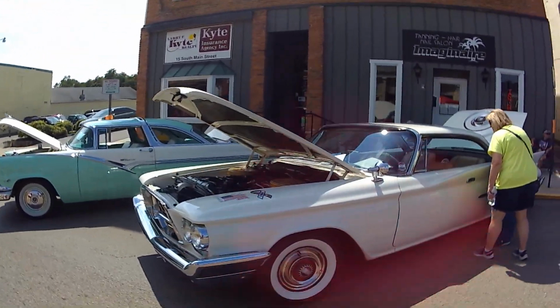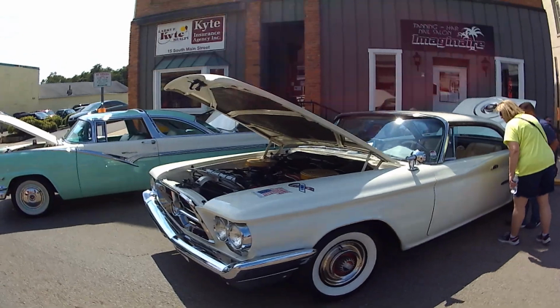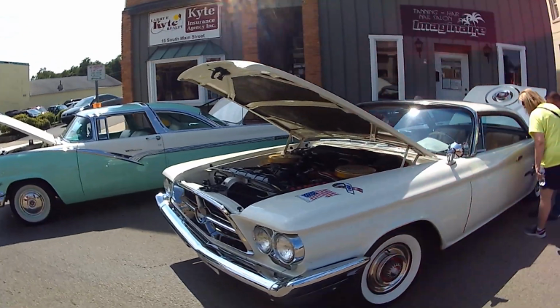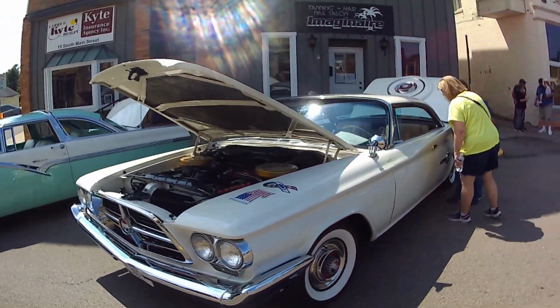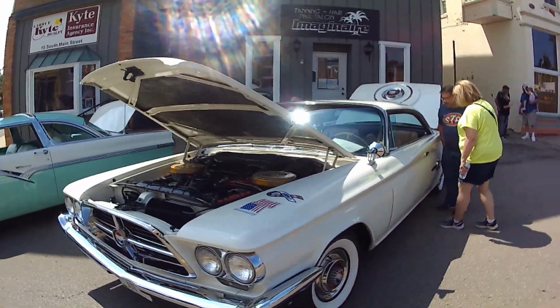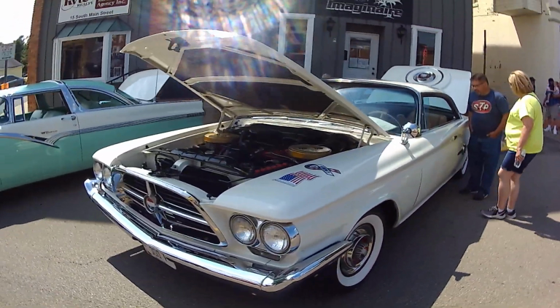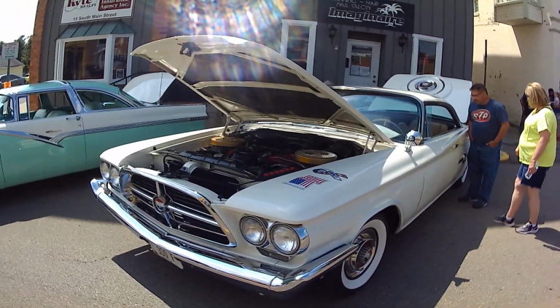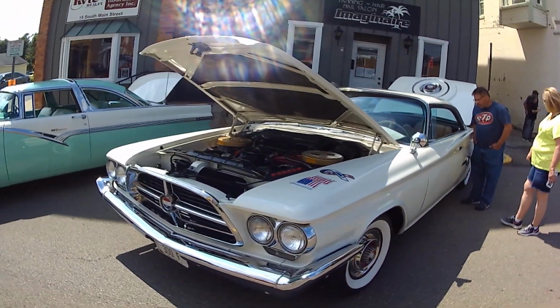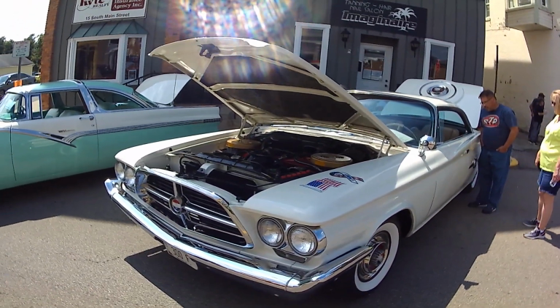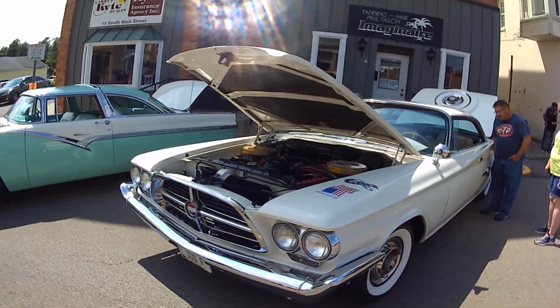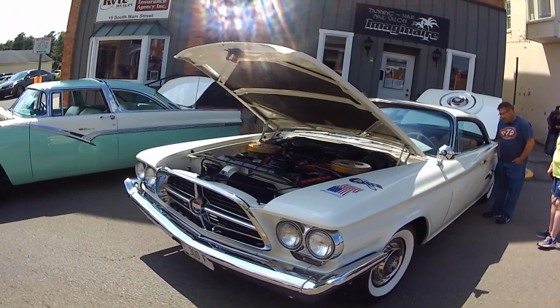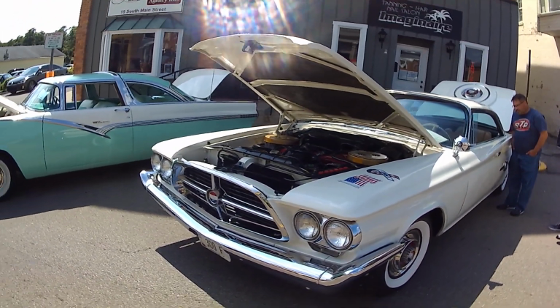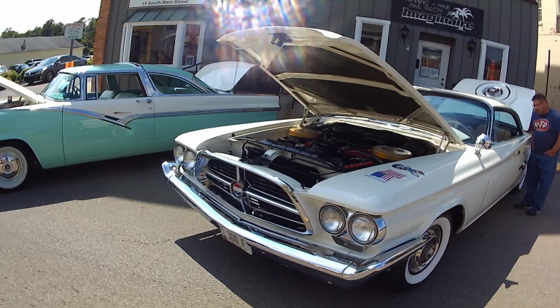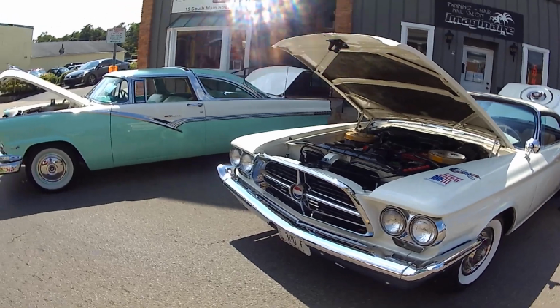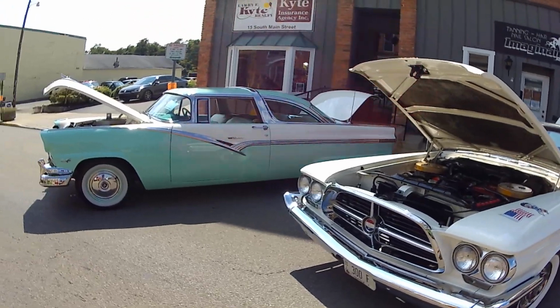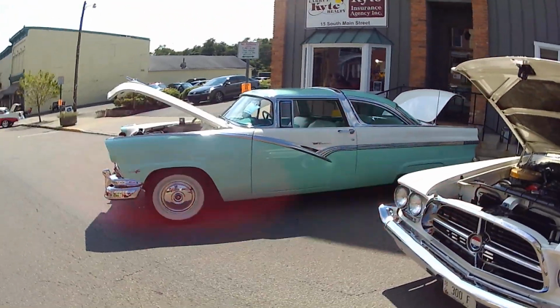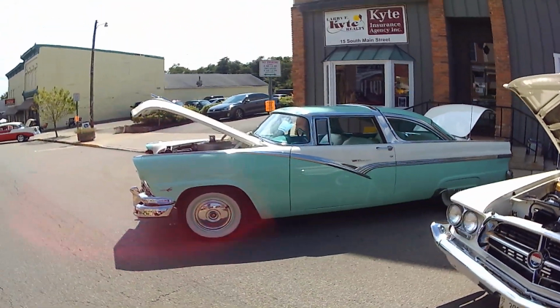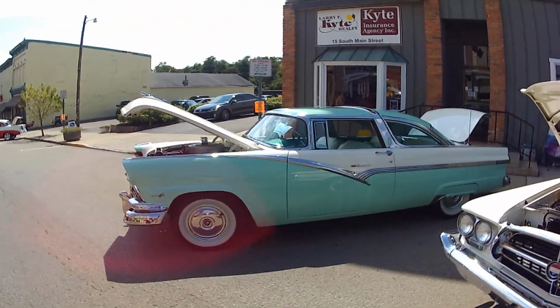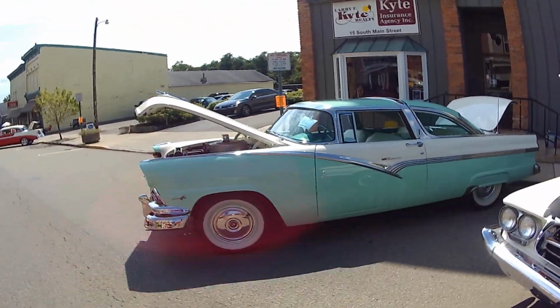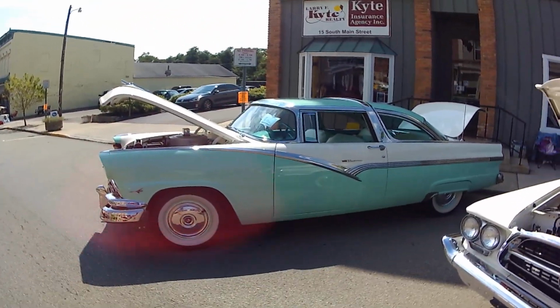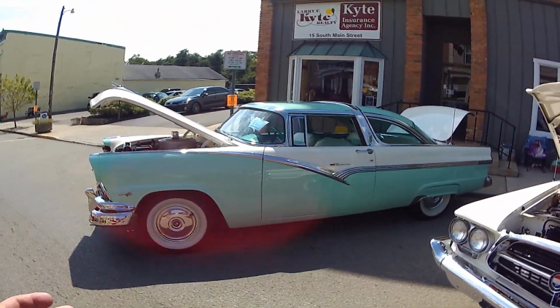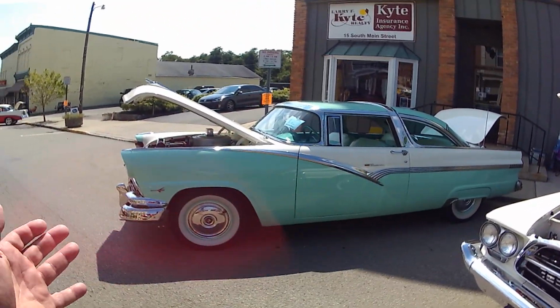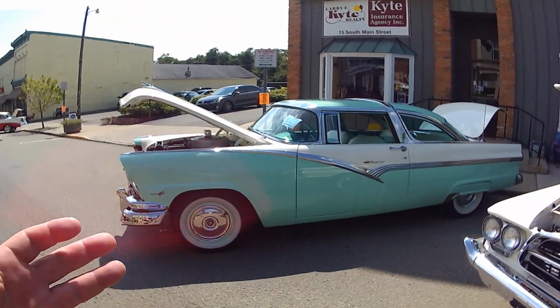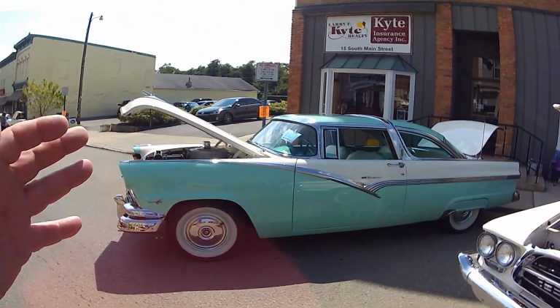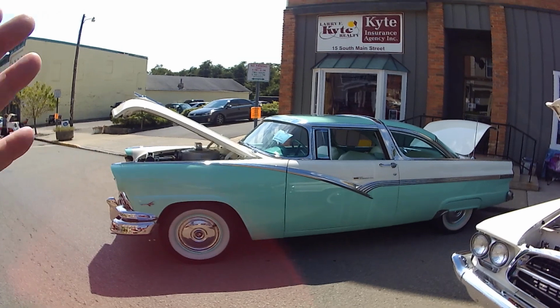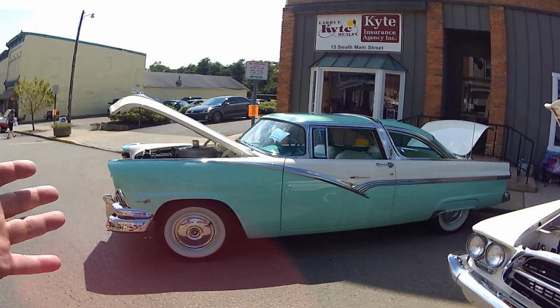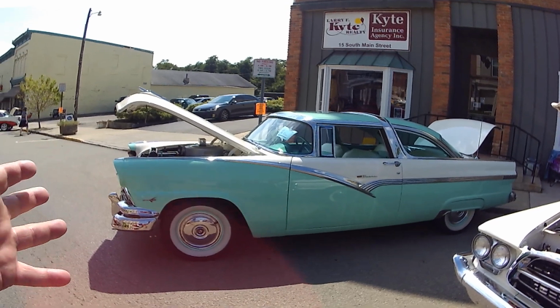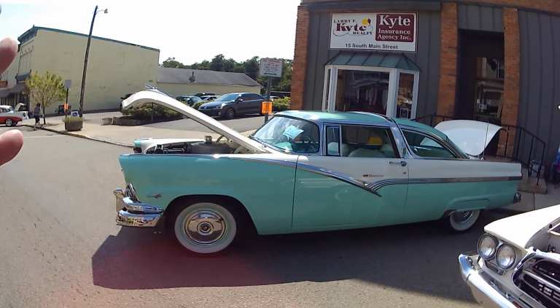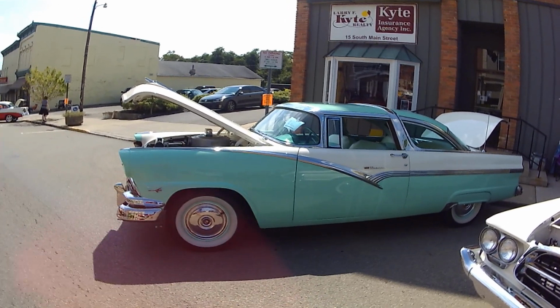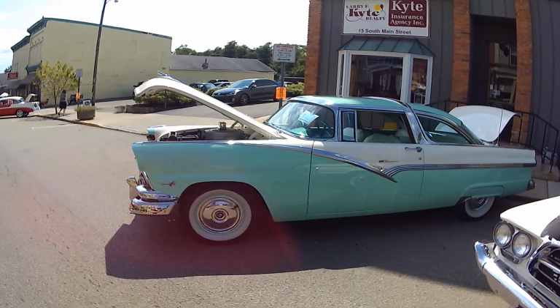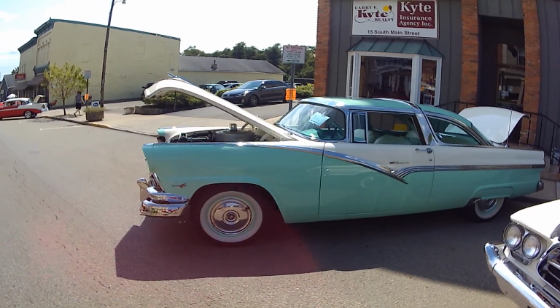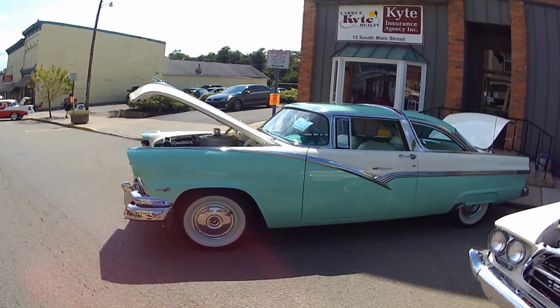The cross ram. This one has swivel seats, it has everything — it has the Continental kit. It's such a sick Chrysler. And here's the Victoria Crown Vic, but missing the glass top on that. Very sexy color.